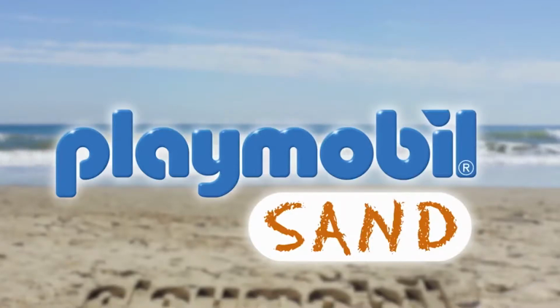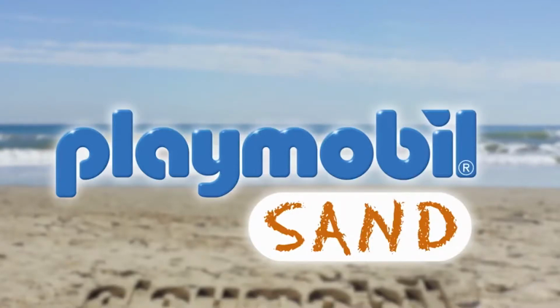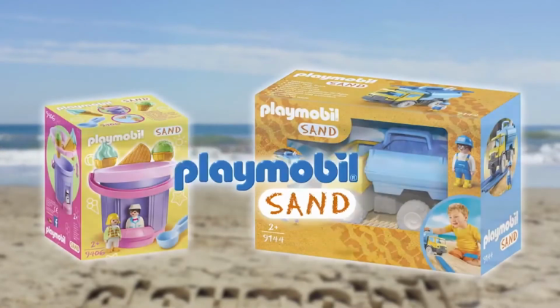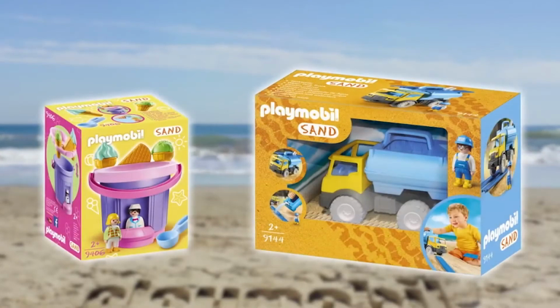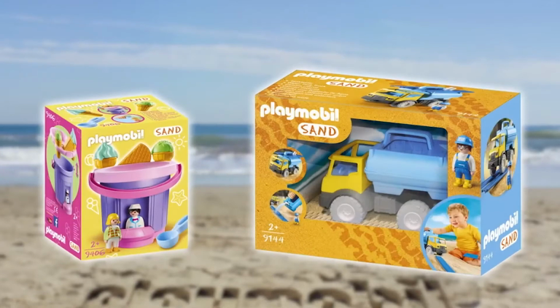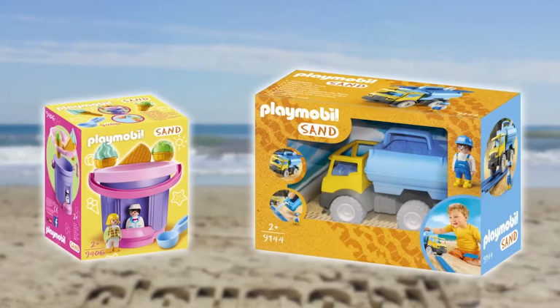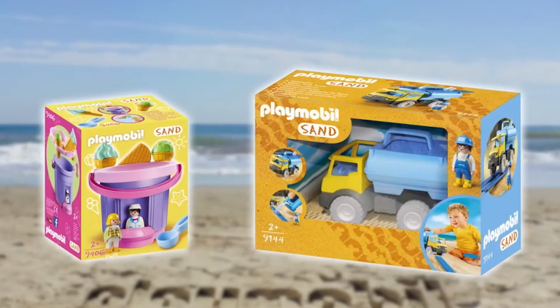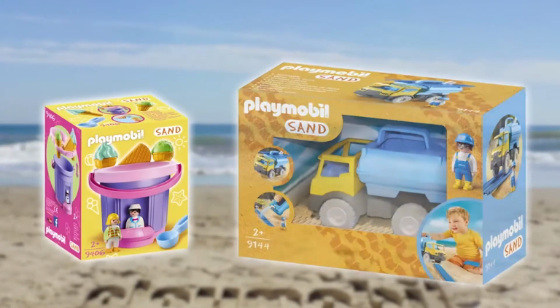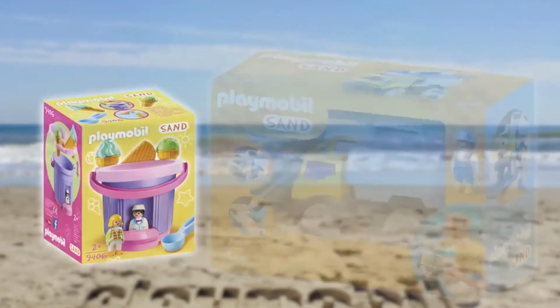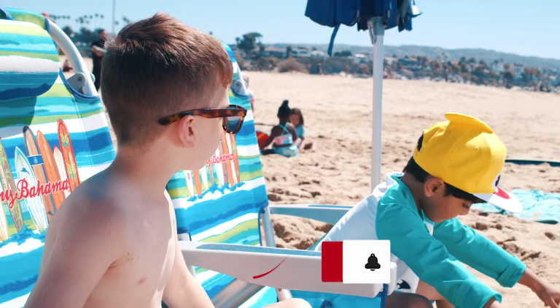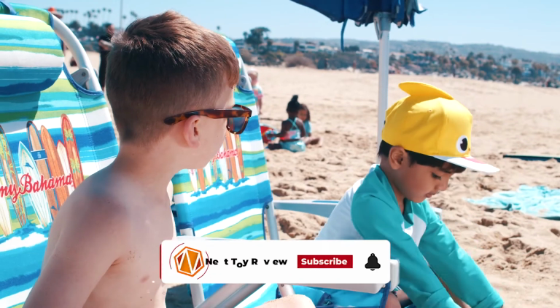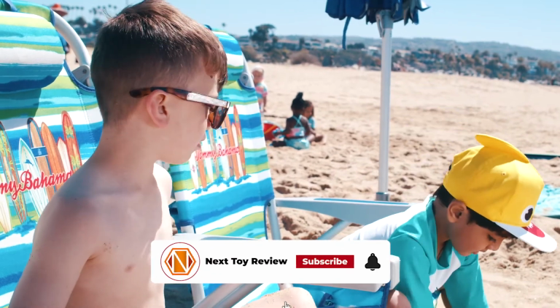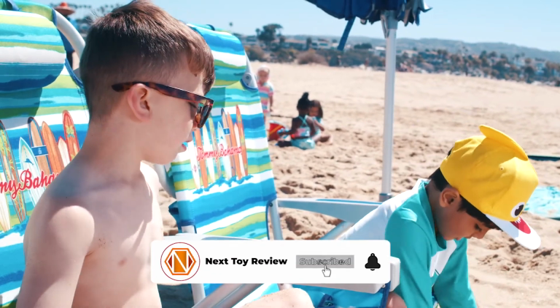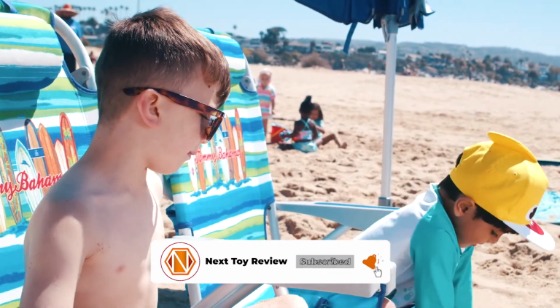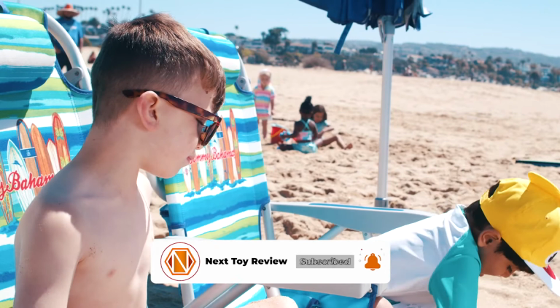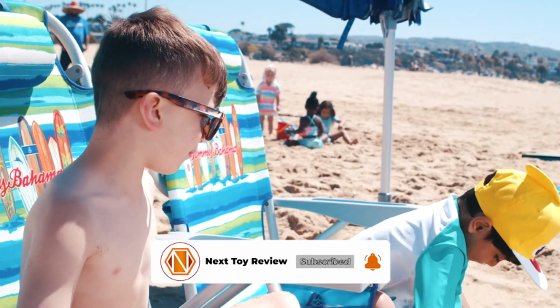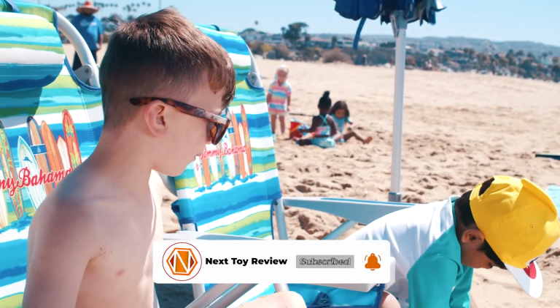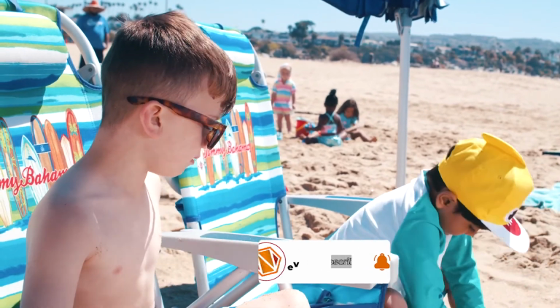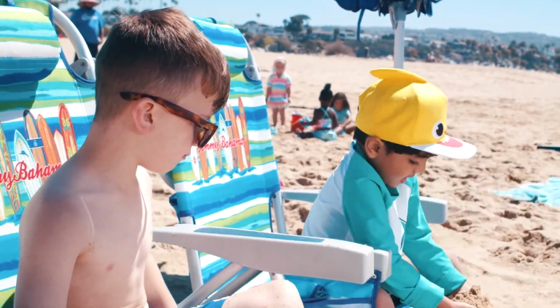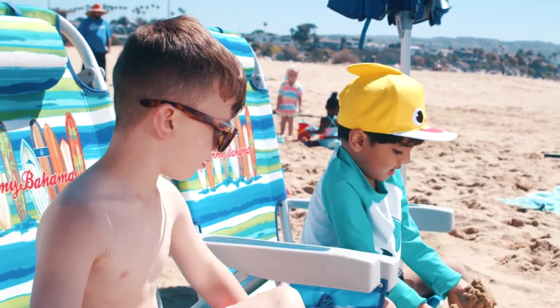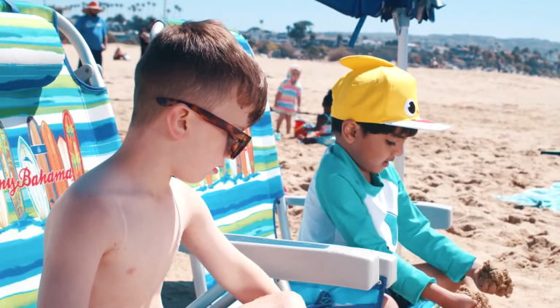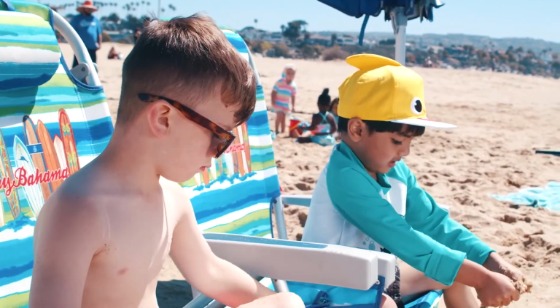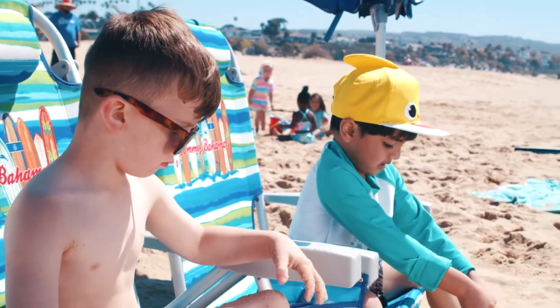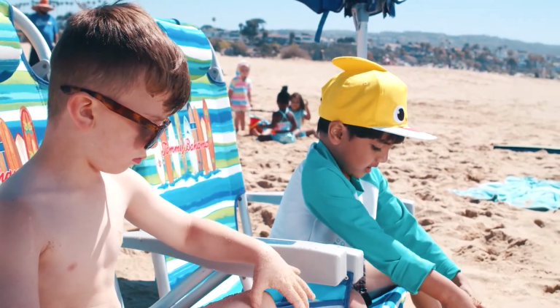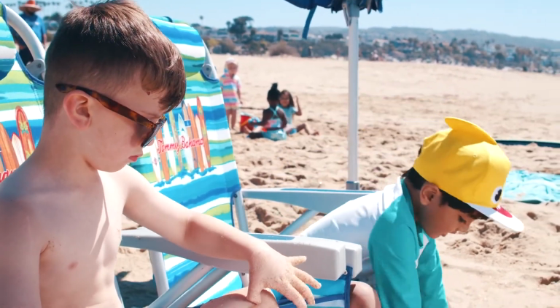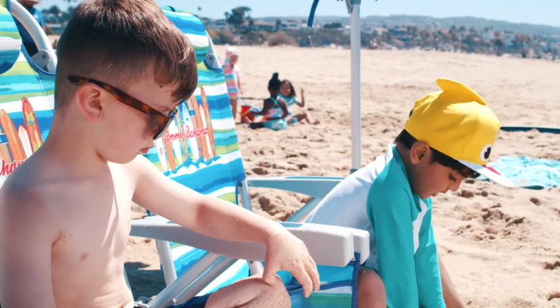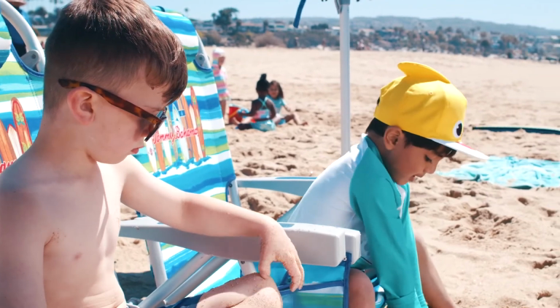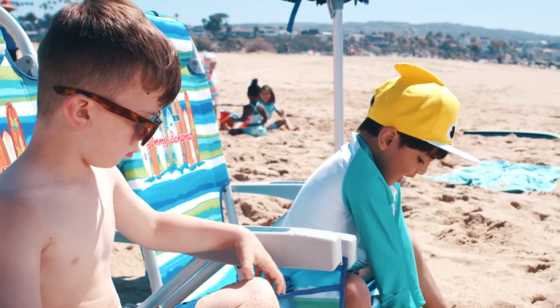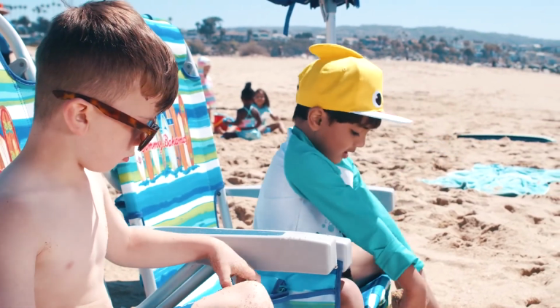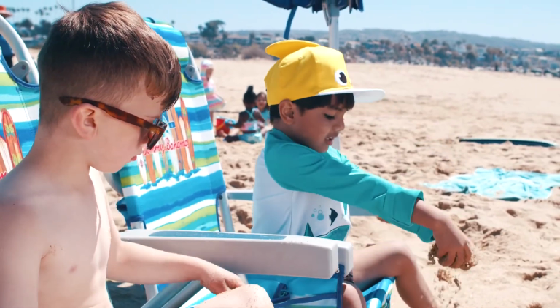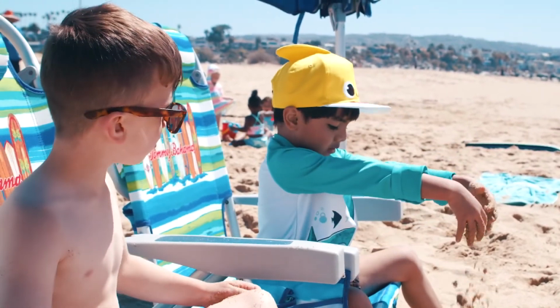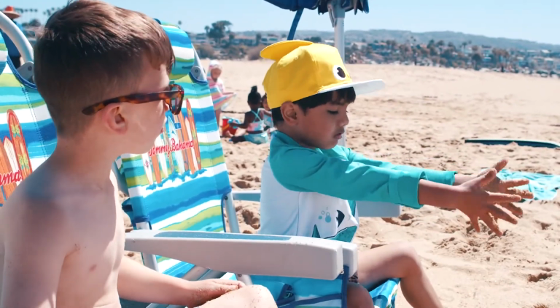We'll take a look at the product and specs before we get into customer reviews. Don't forget to subscribe and ring that bell for more amazing toys from Next Toy Review. Toward the end of the video, we'll point you to the best prices for this and other similar products.